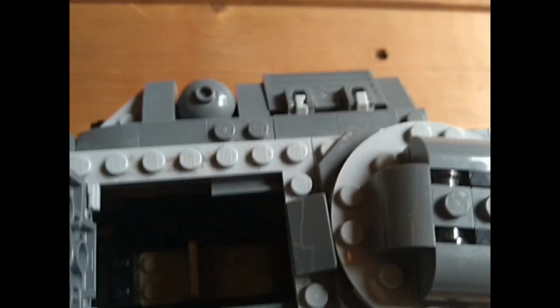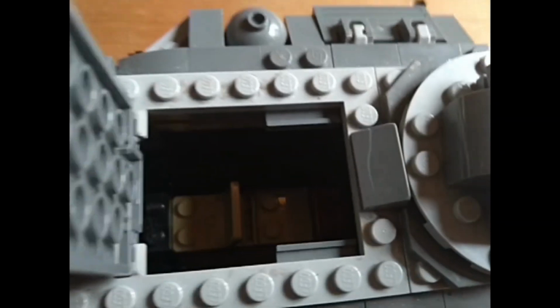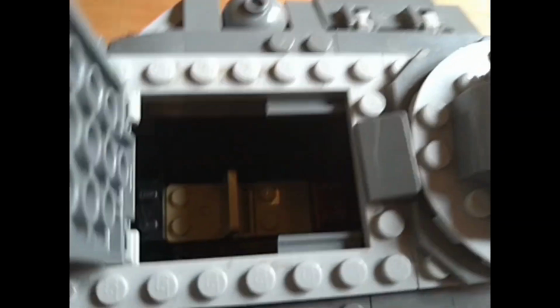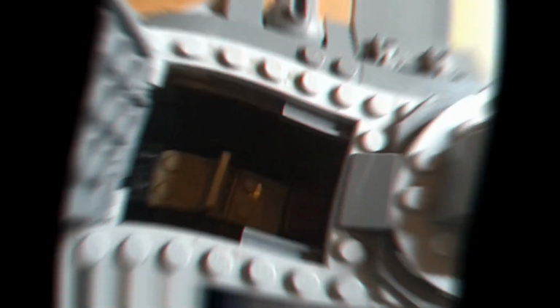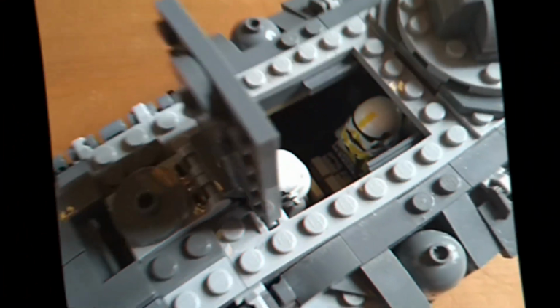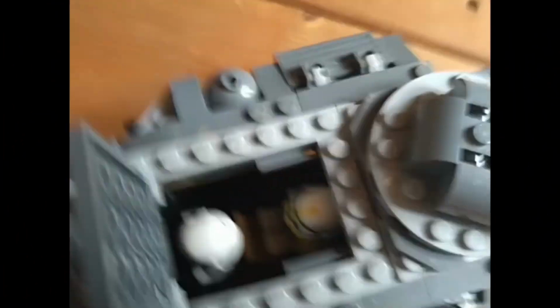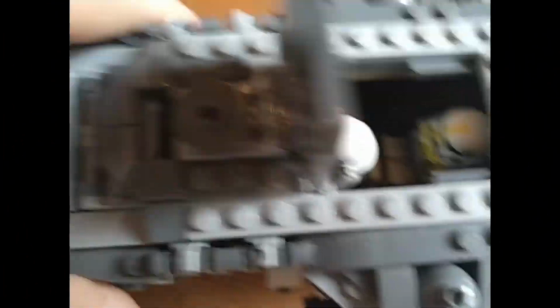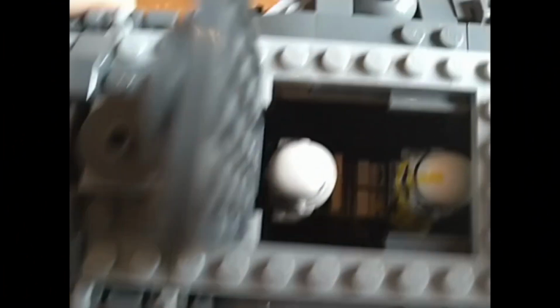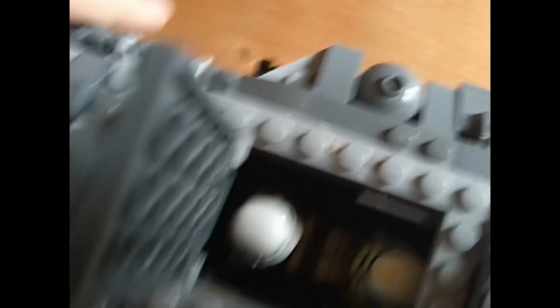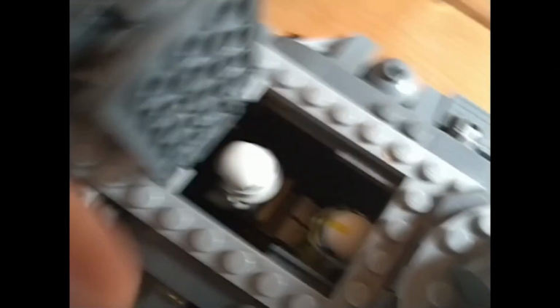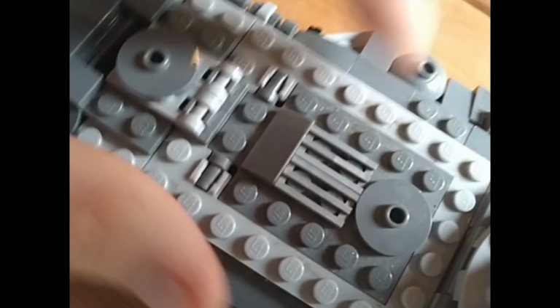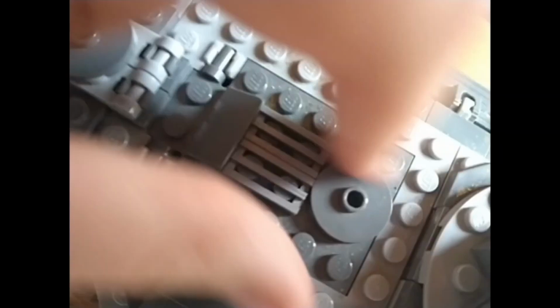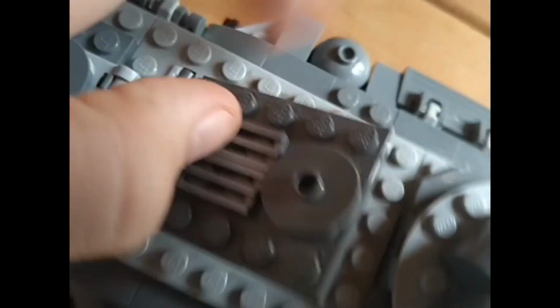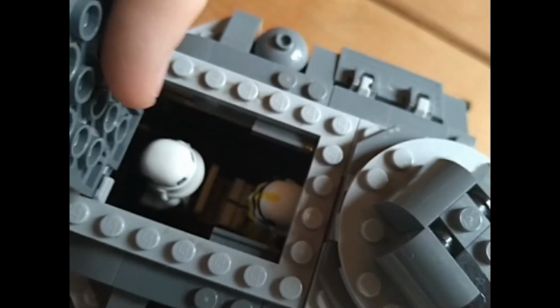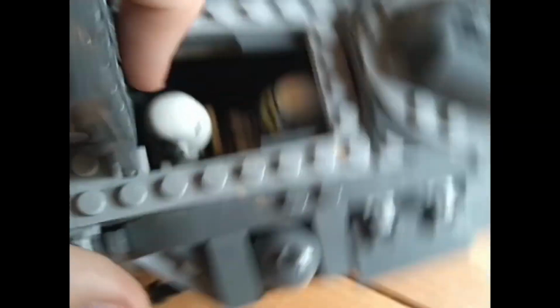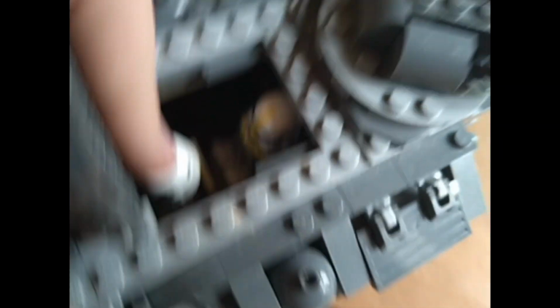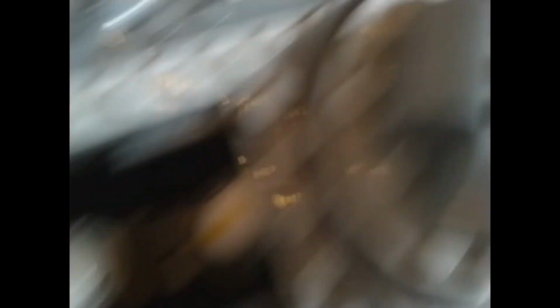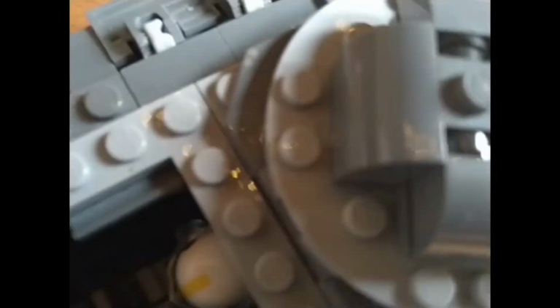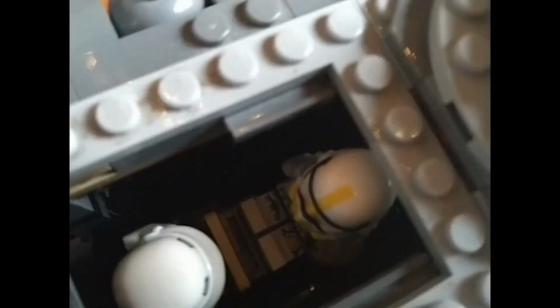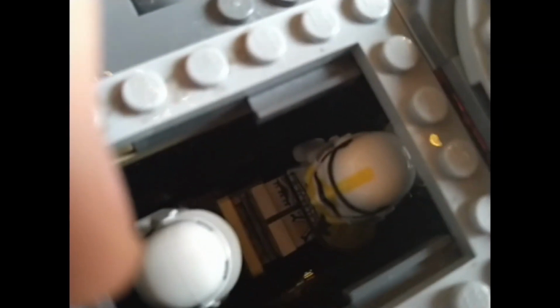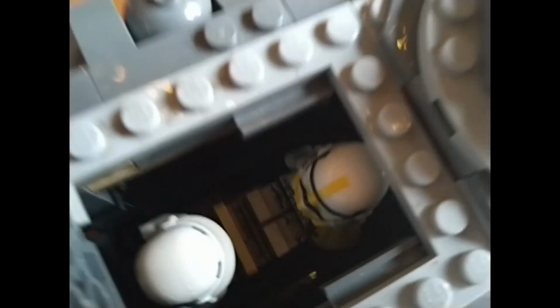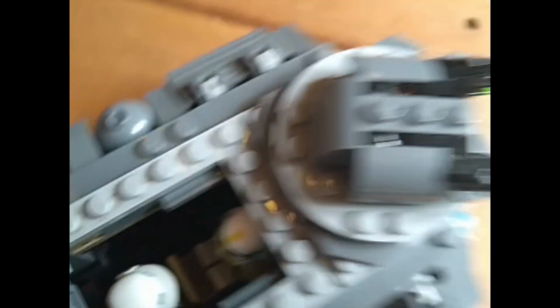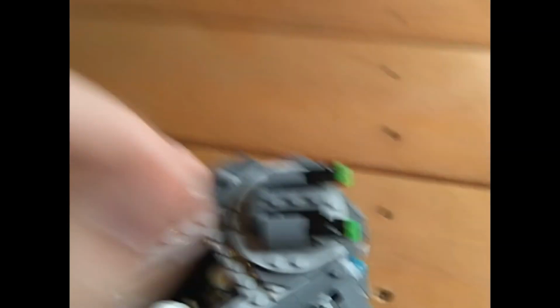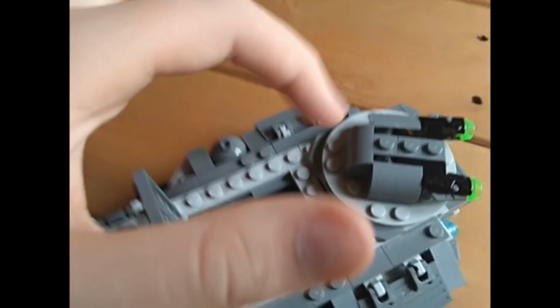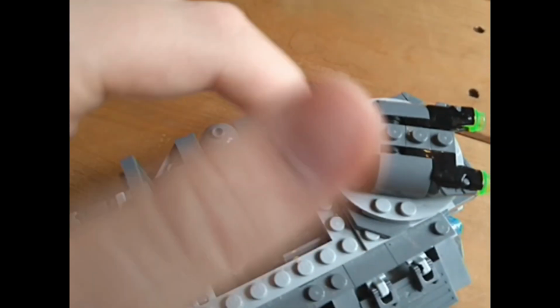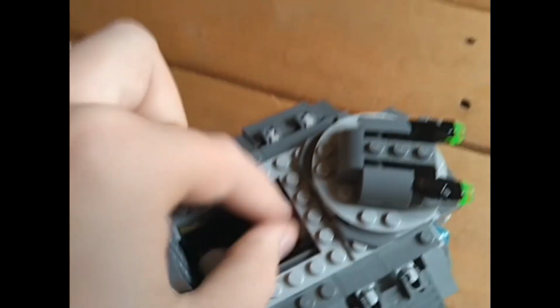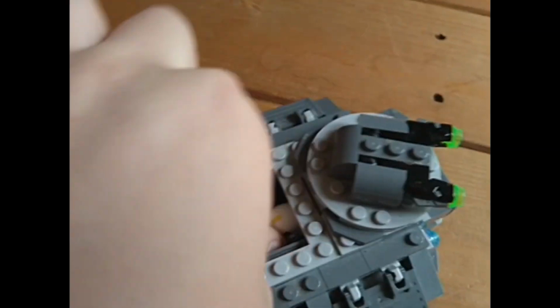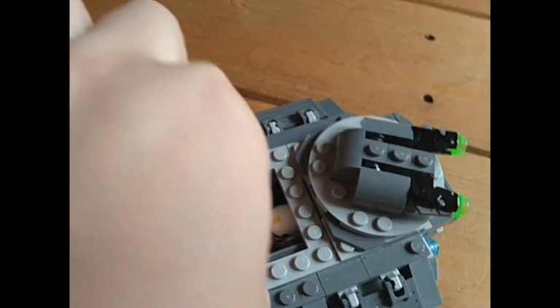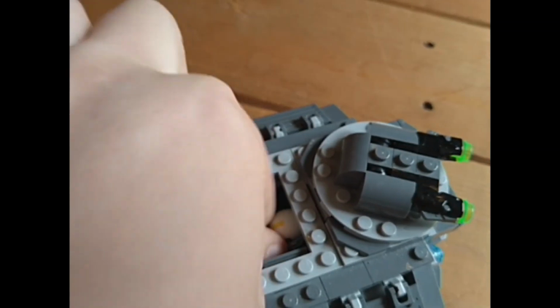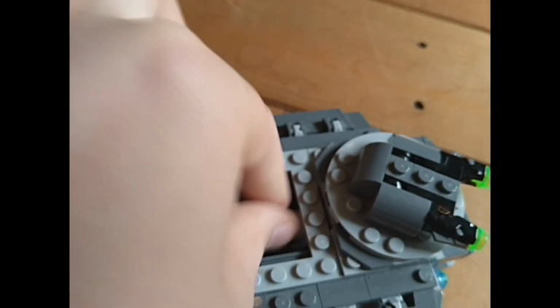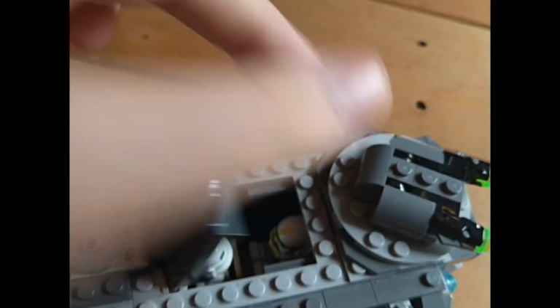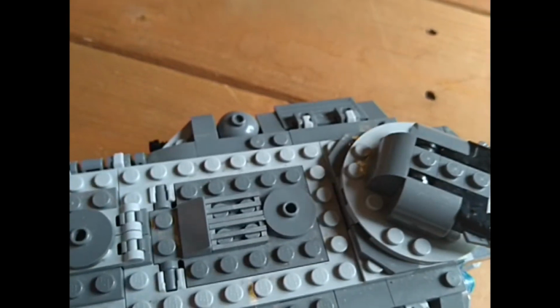Let's get the figures into the seats. The minifigures are now sat in — the Stormtrooper in the front seat, and the Mortar Trooper in the special seat behind. This is really hard to get your hand in and sit the figures down.